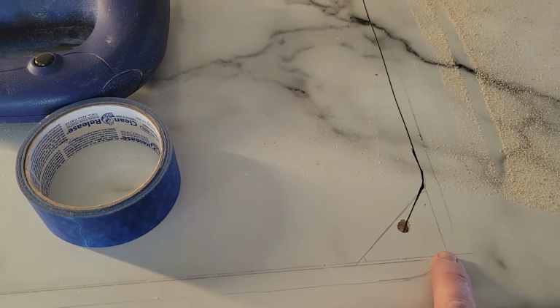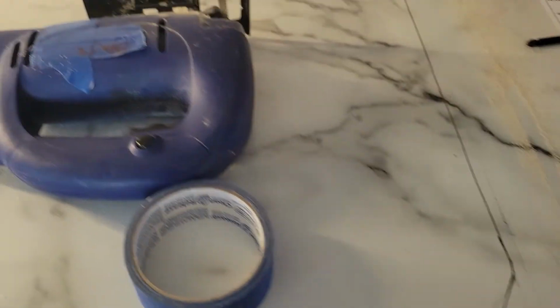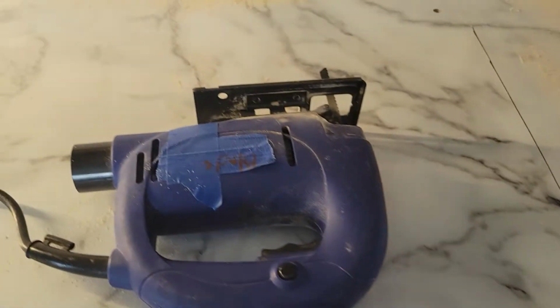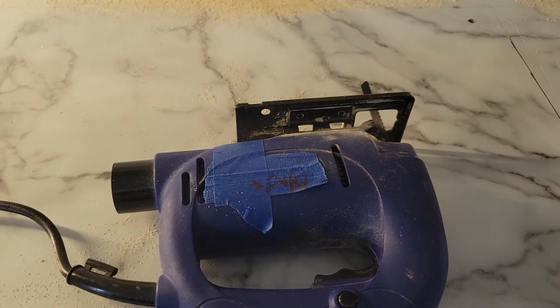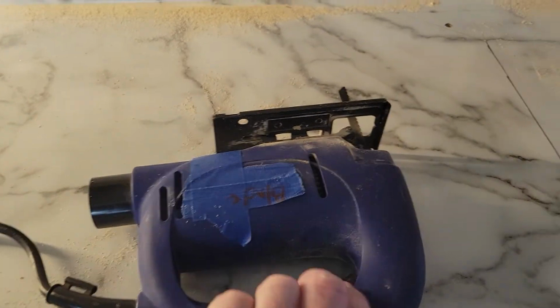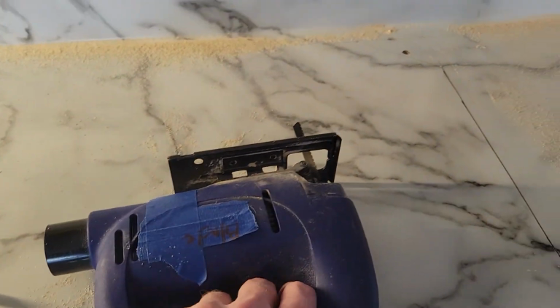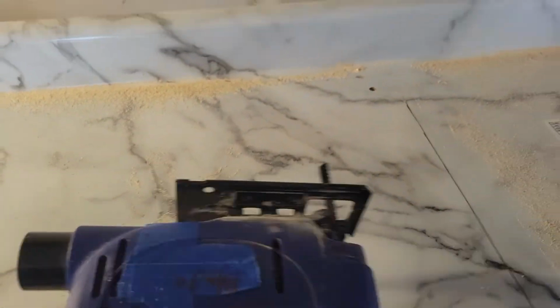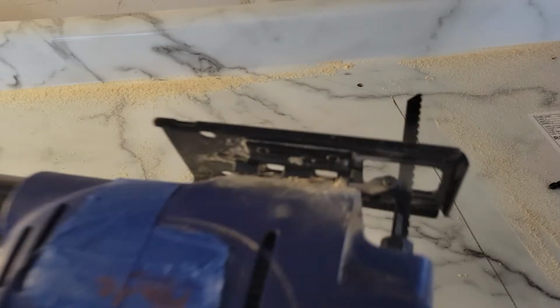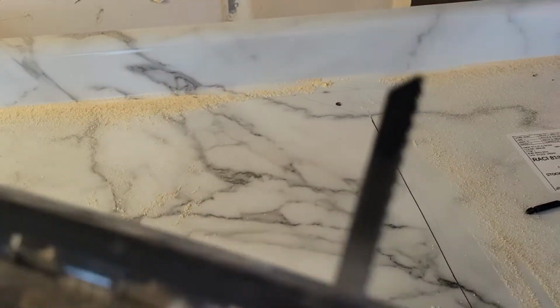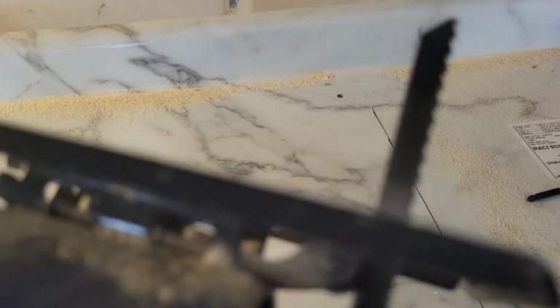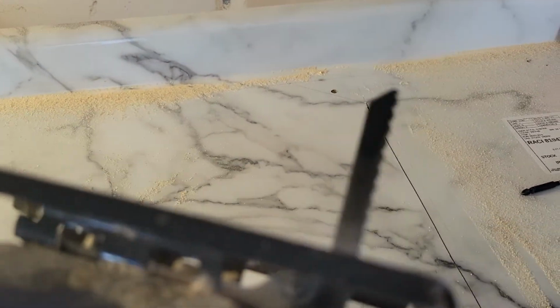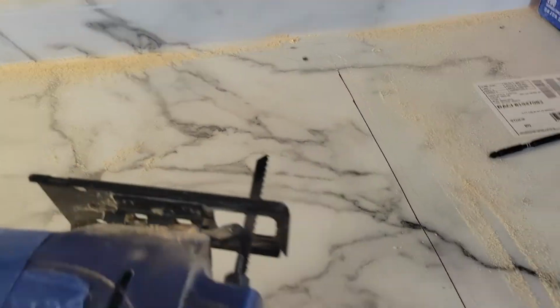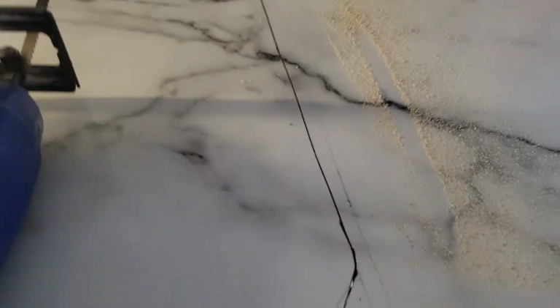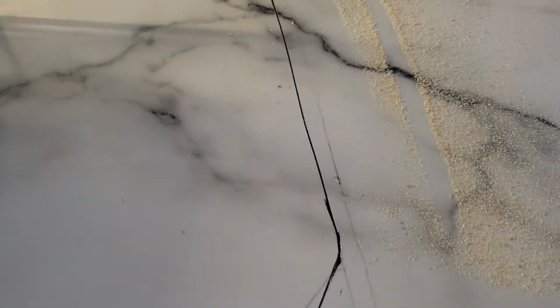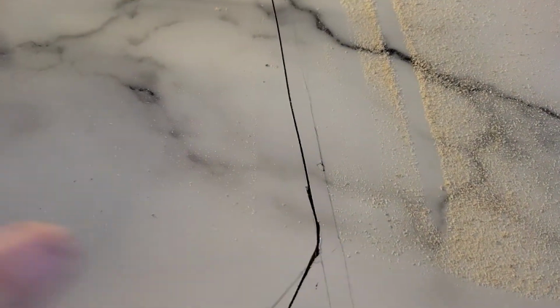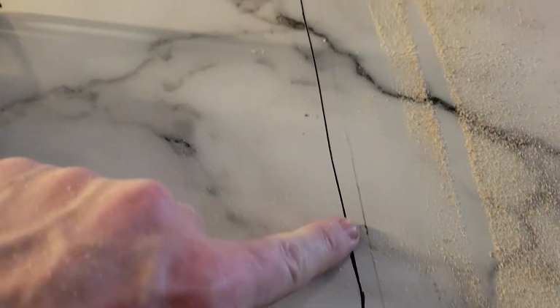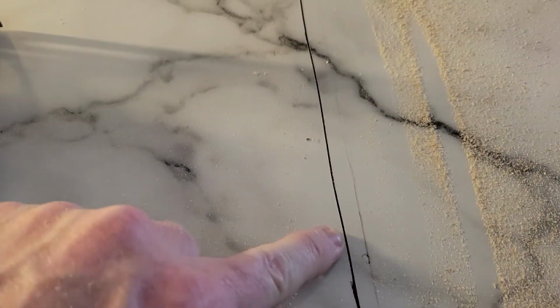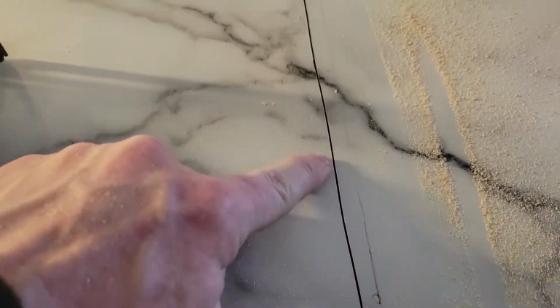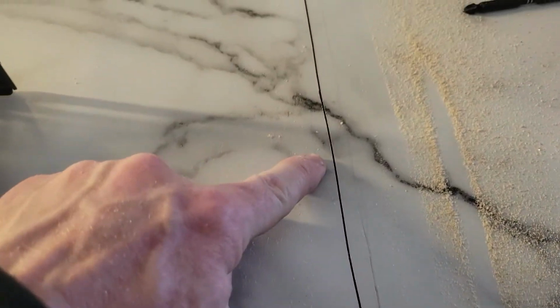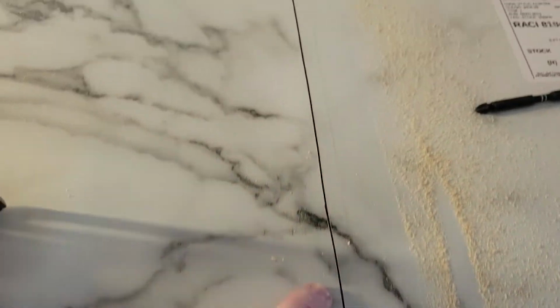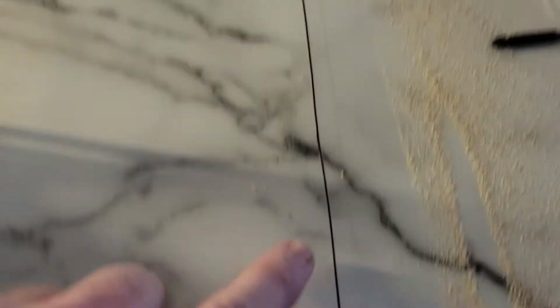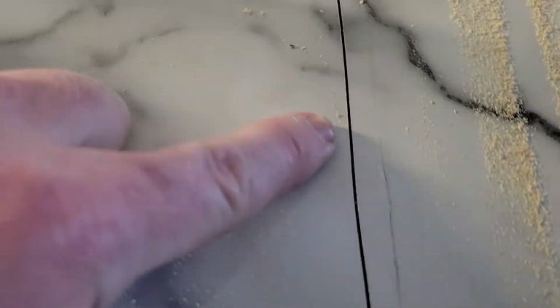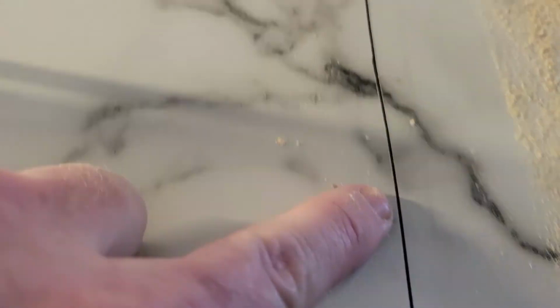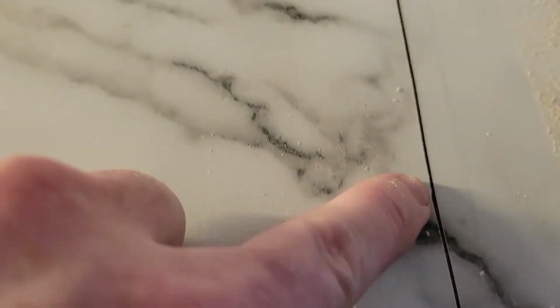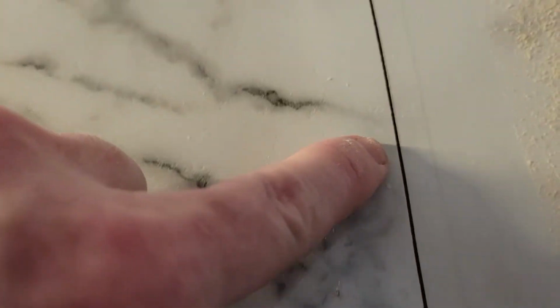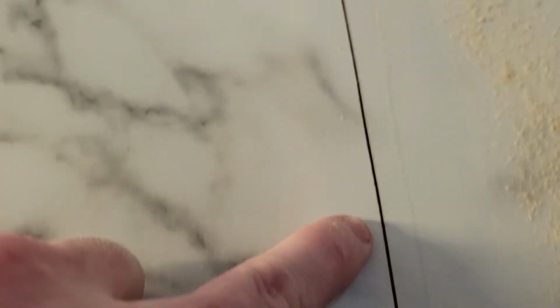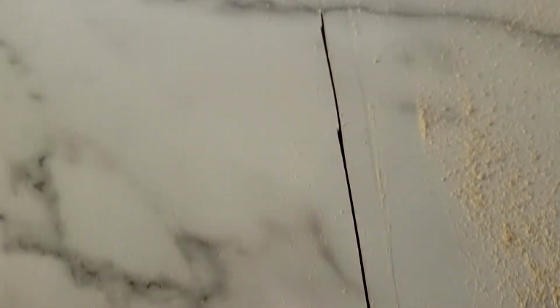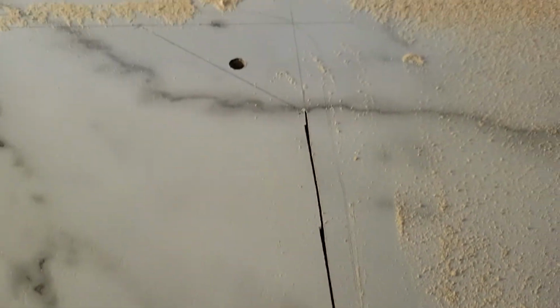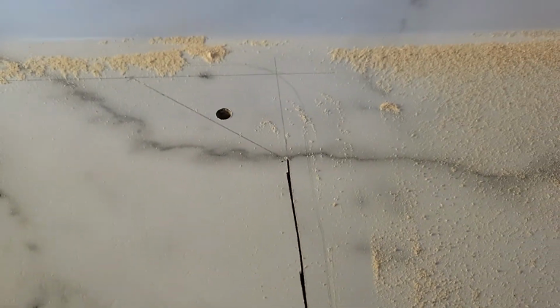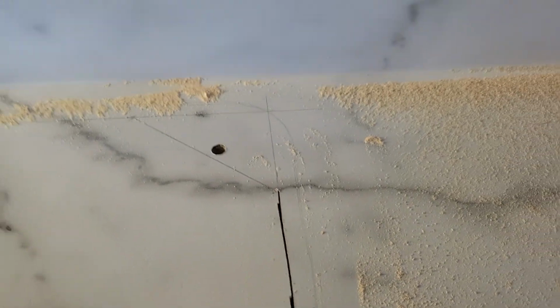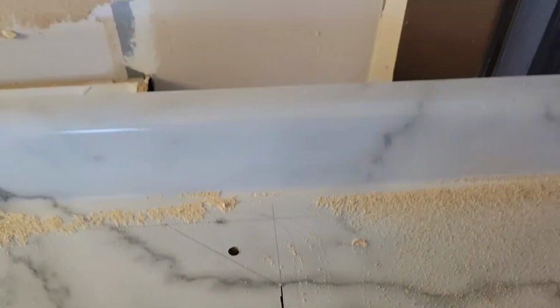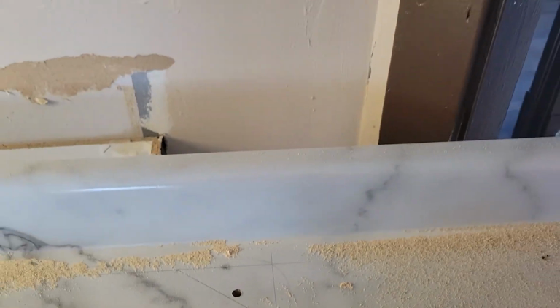But here's a little property hack for you. Buy a jigsaw, put a fine tooth blade on it. You don't need to tape — you just run your line, cut your line, and you get virtually little to no chips whatsoever. There you go, good luck.